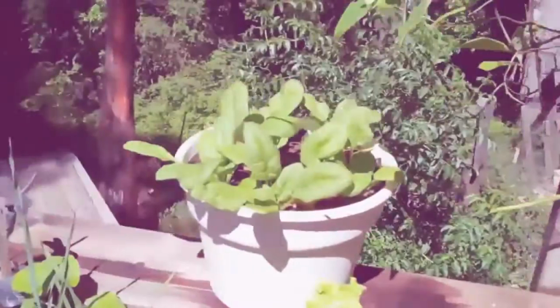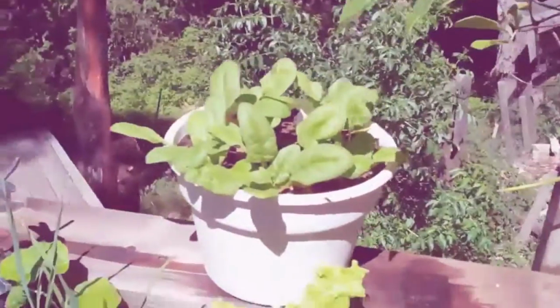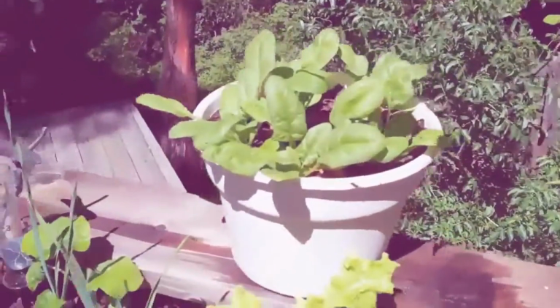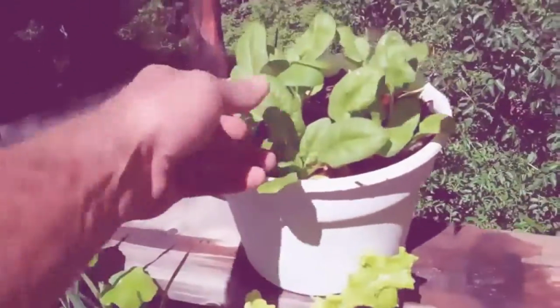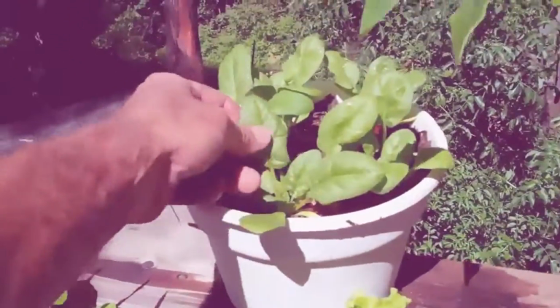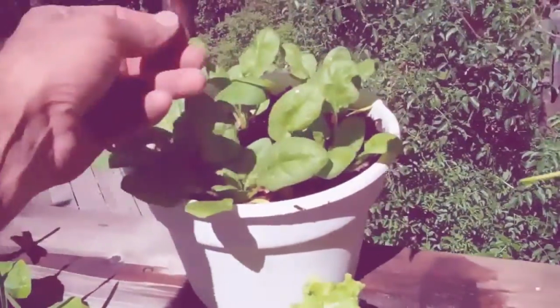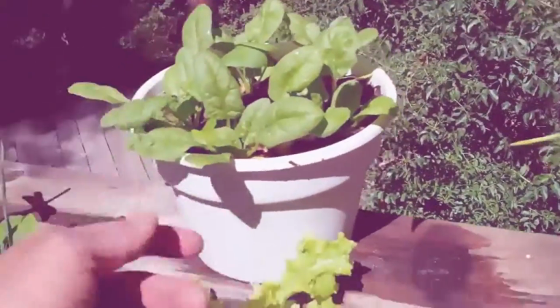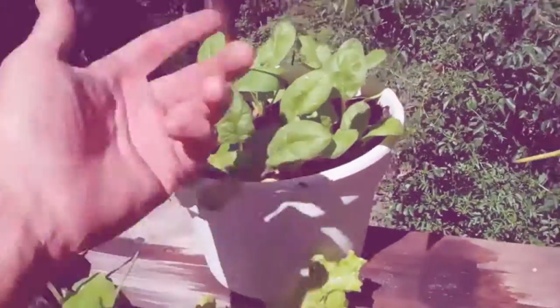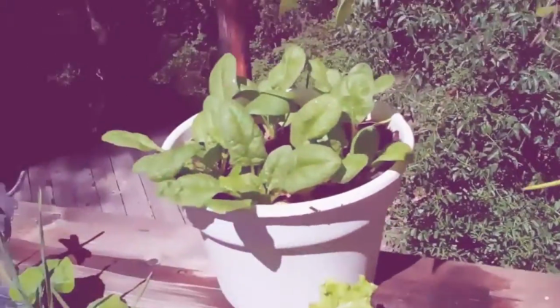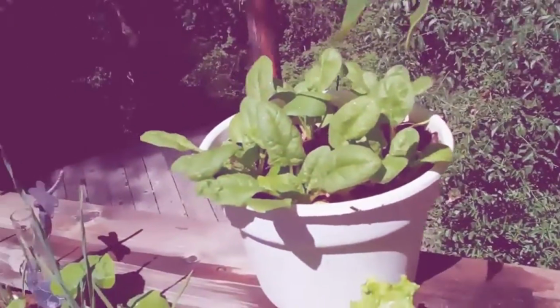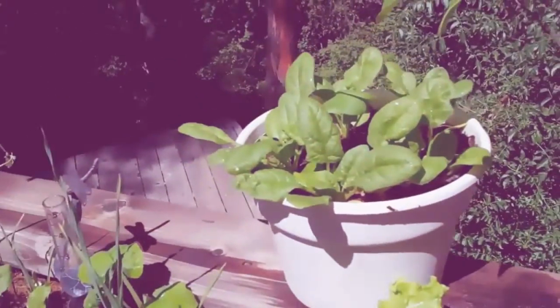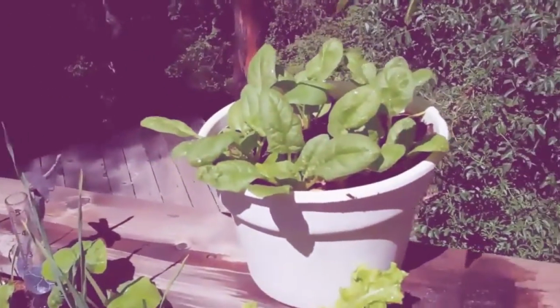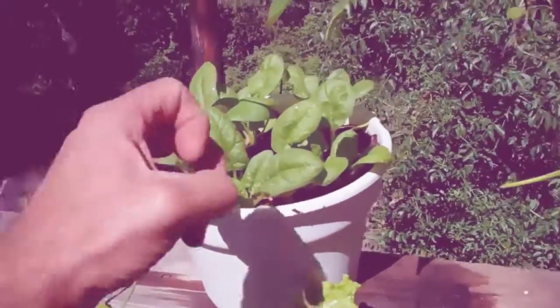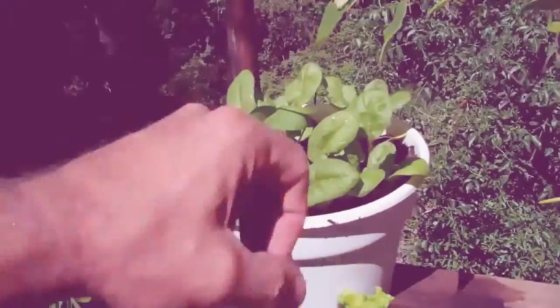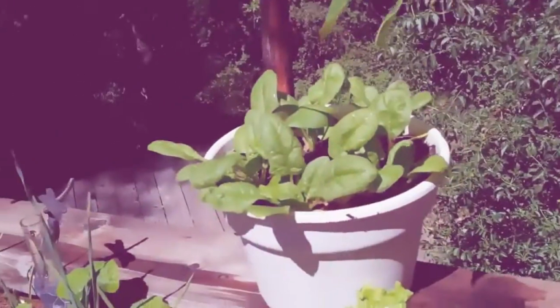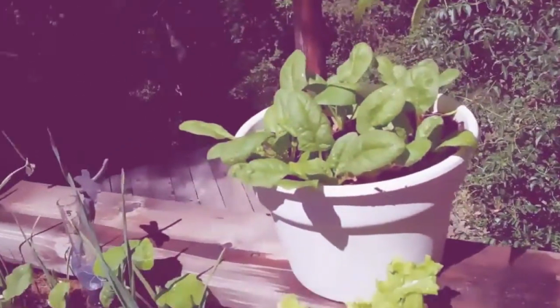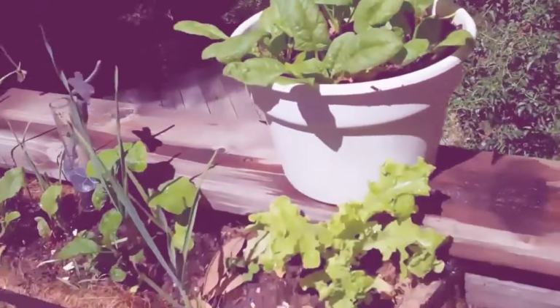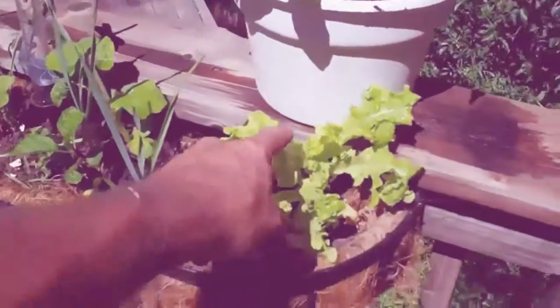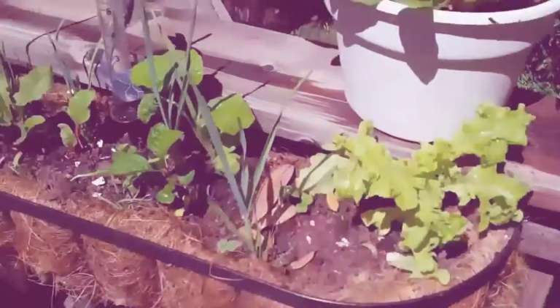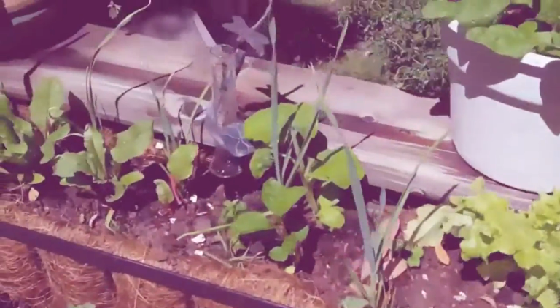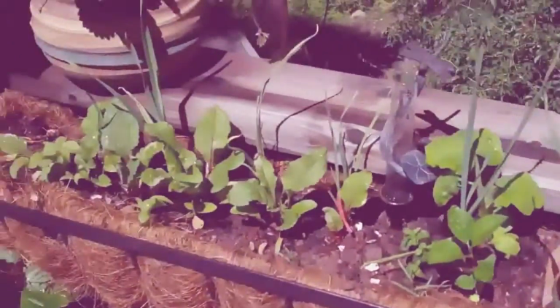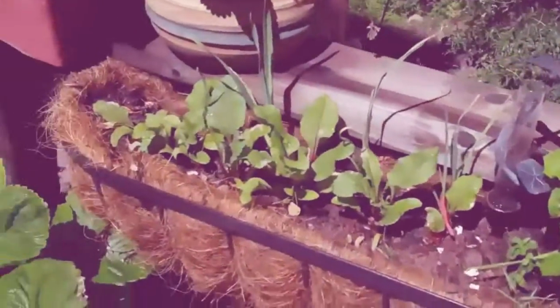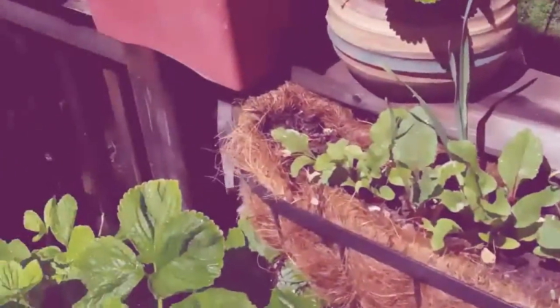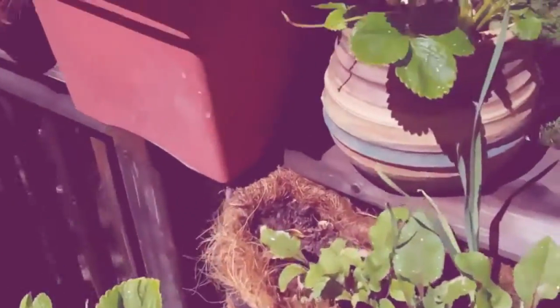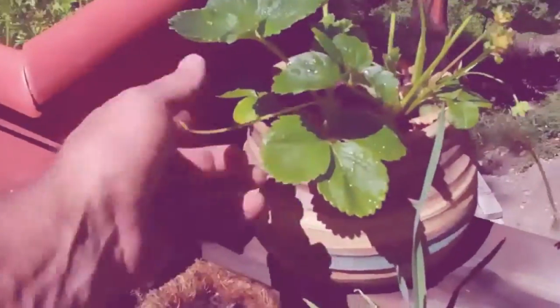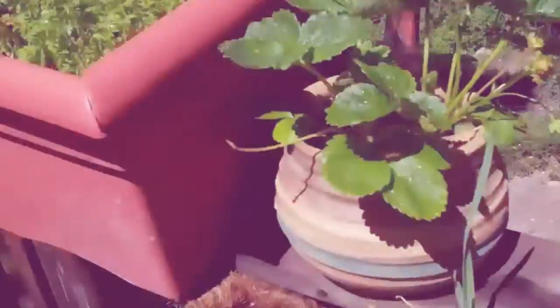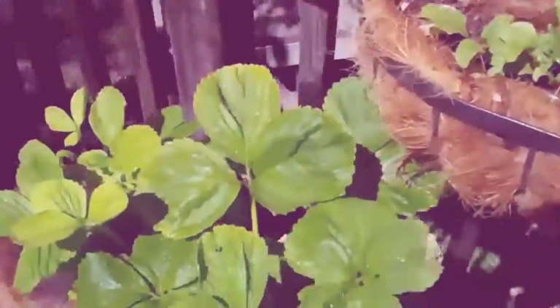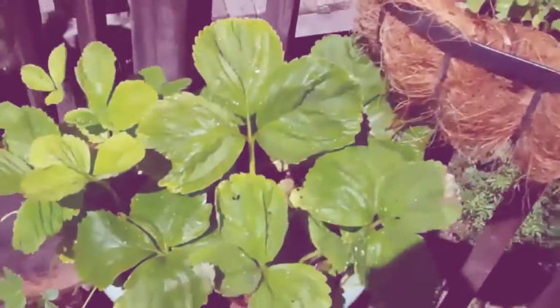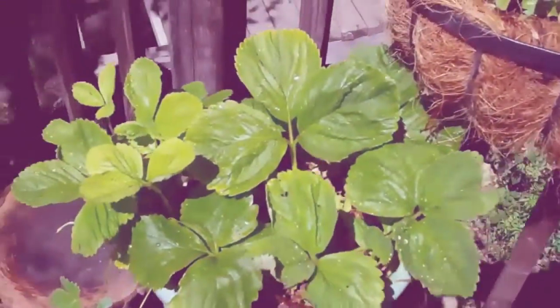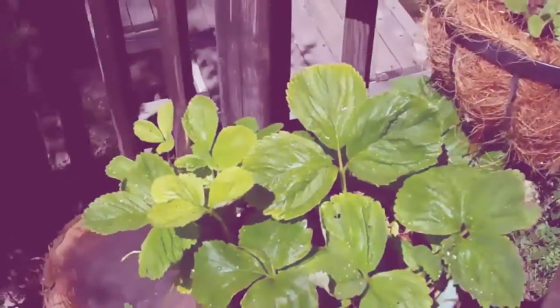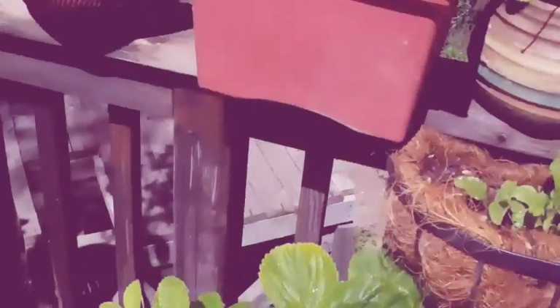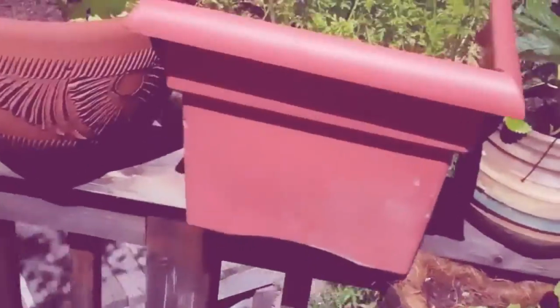Even in small pots, you can grow spinach. You can eat the spinach as soon as it starts coming up — you just take a leaf off of every other plant. I put in lettuce in different spots and beets, and even strawberries in some of the pots do really well.